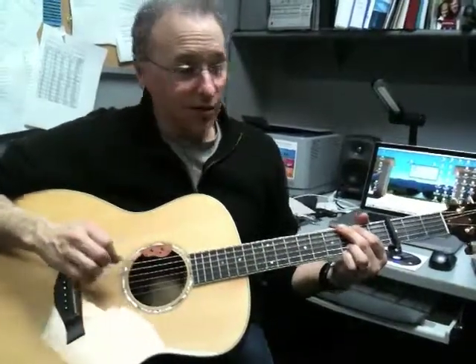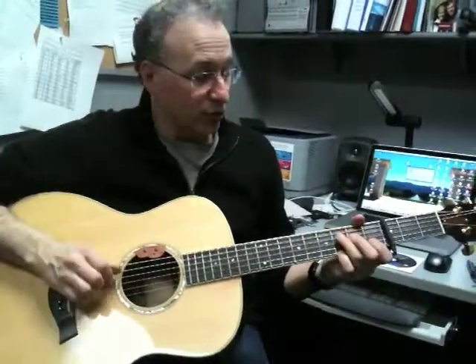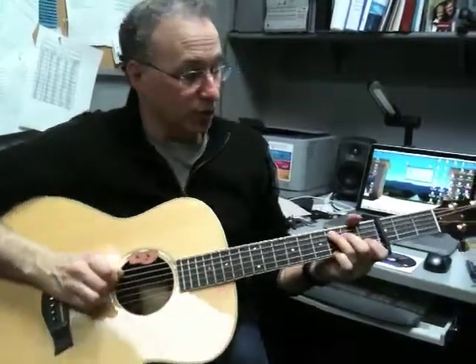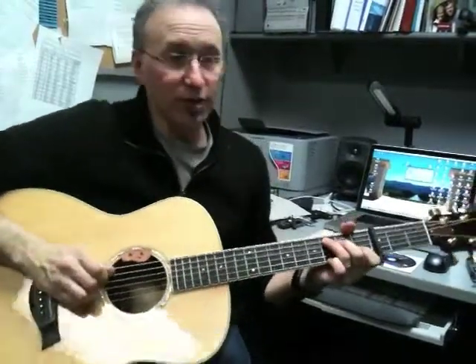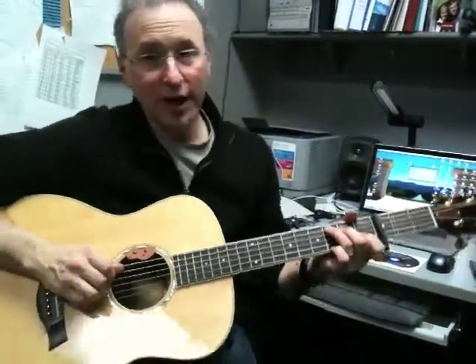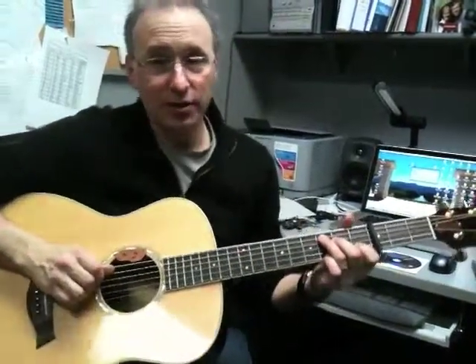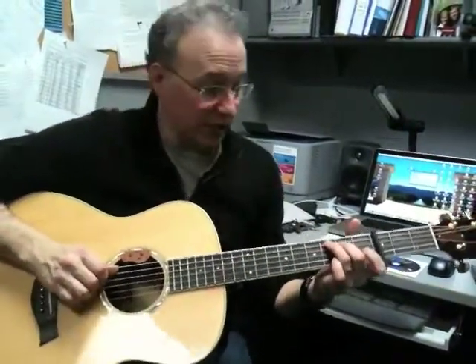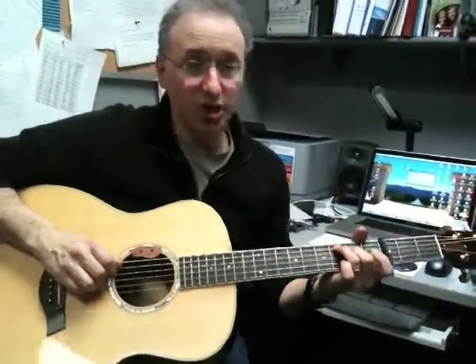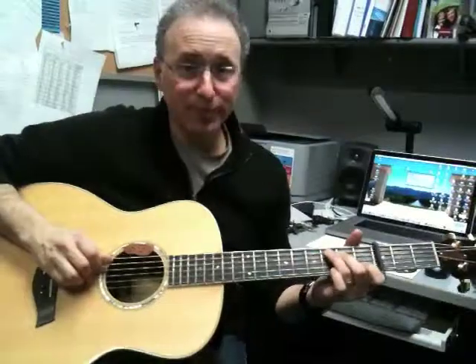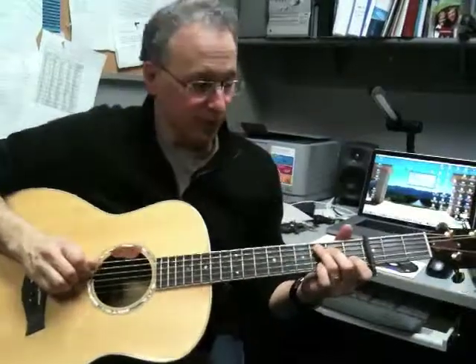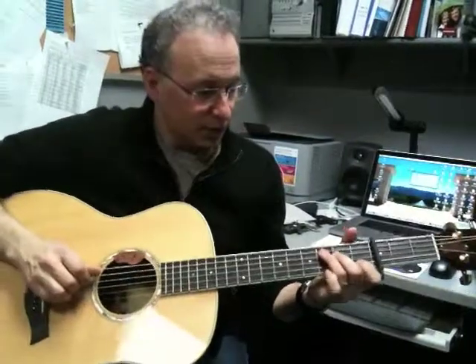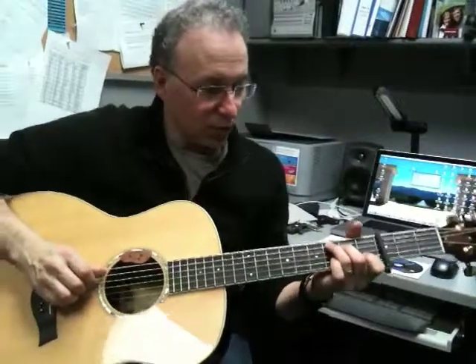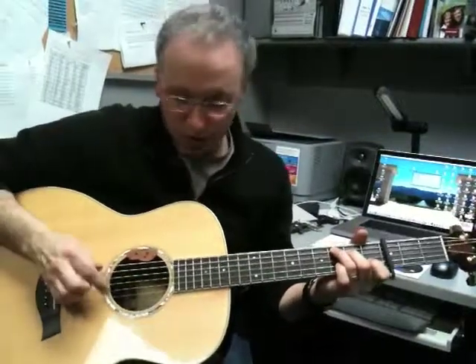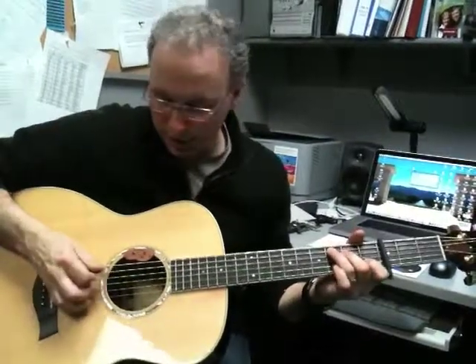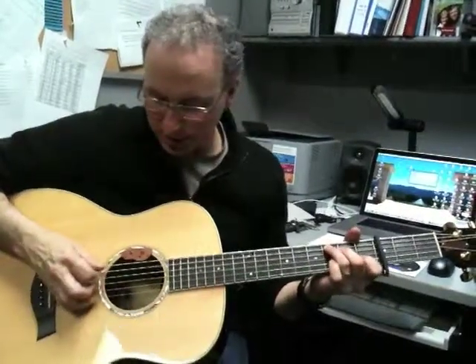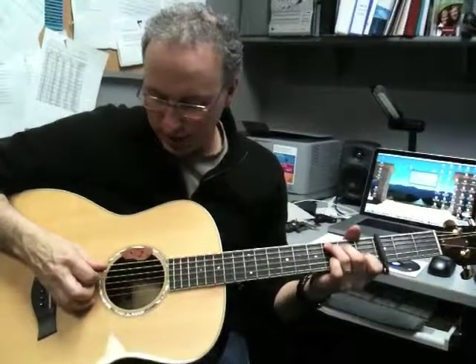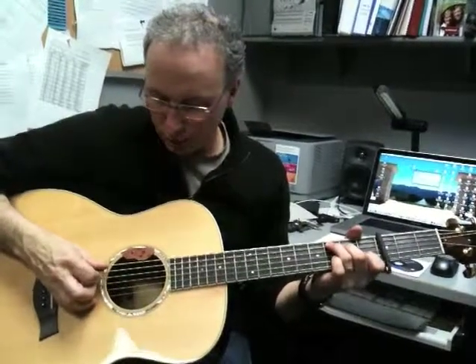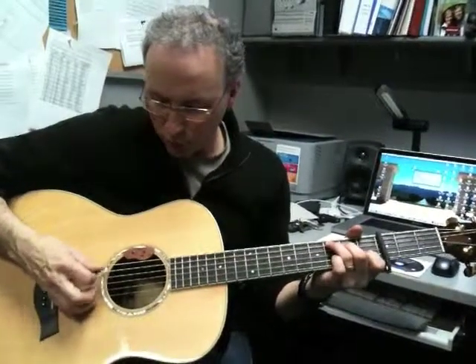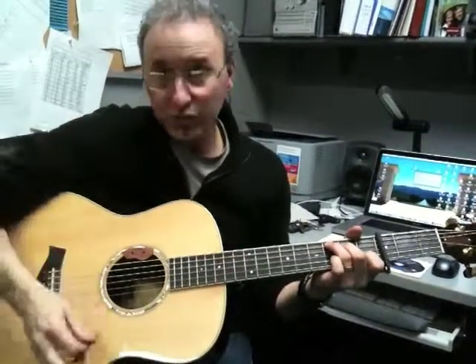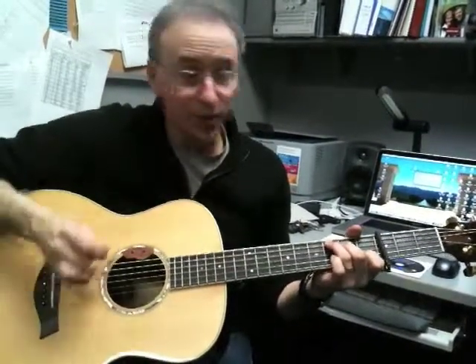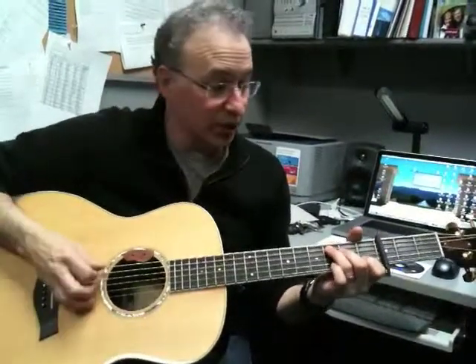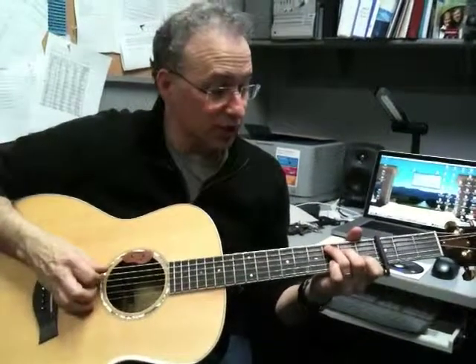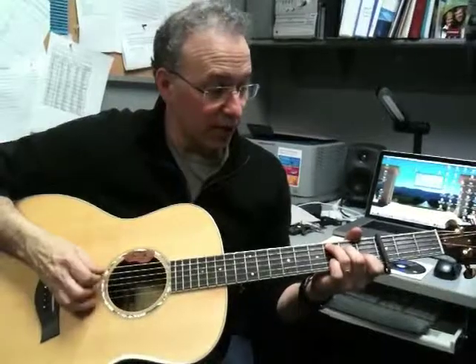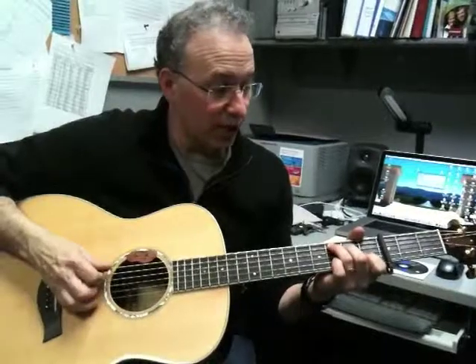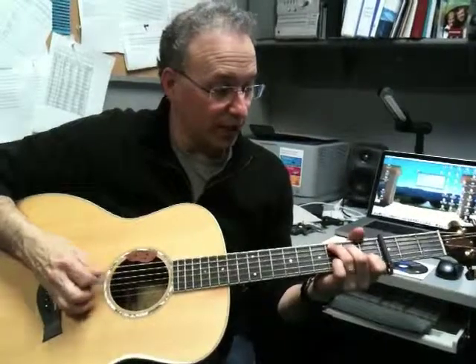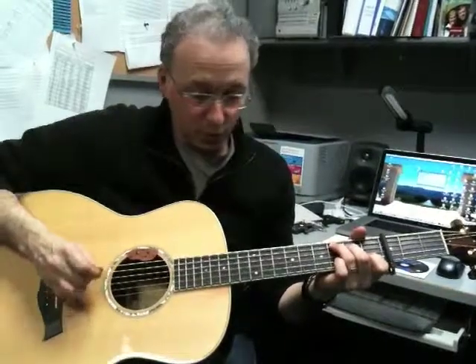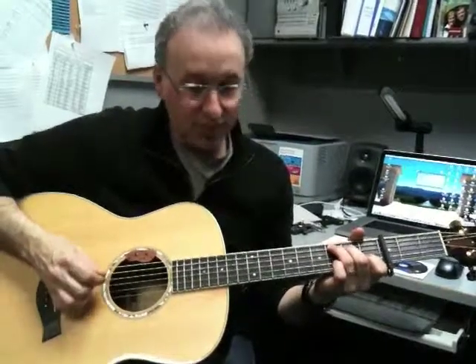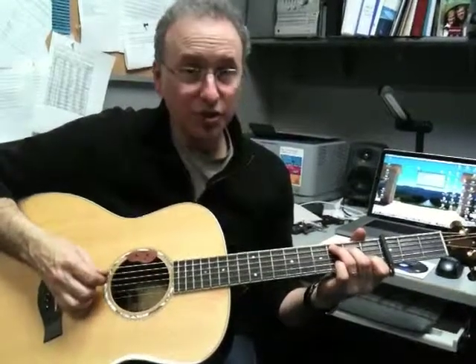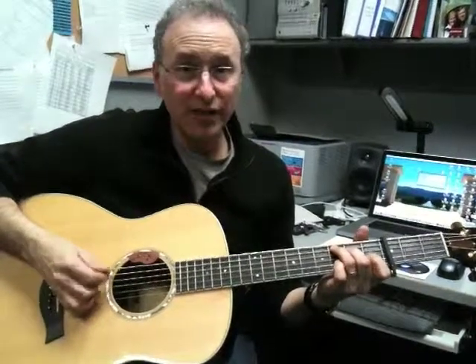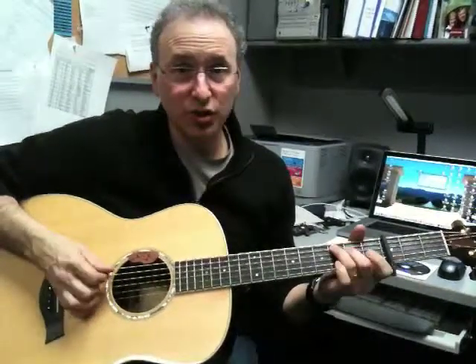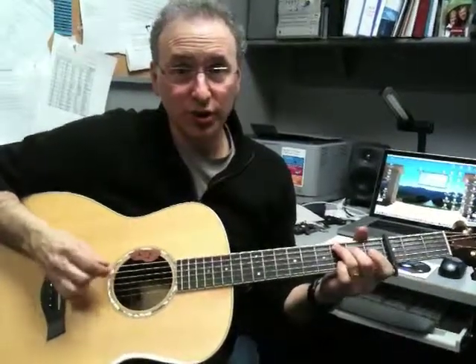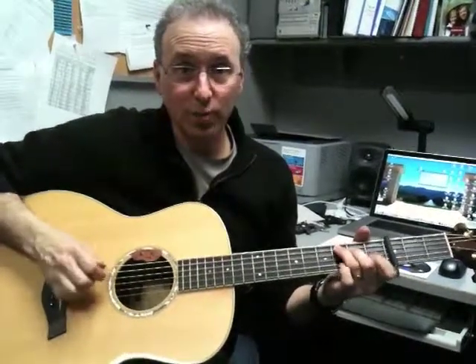So the first chord is the Eb, so I'm playing a C shape. What I'm going to do is work progressively up the strings so that I wind up with a C major 7th as the chord that's open.